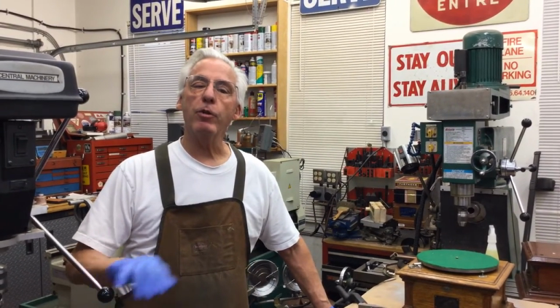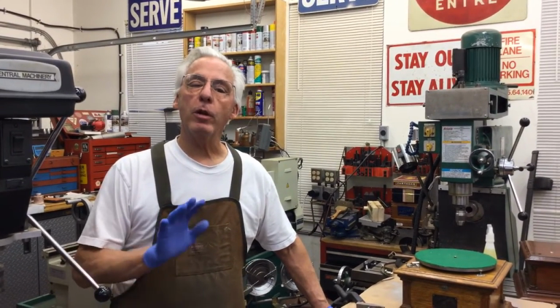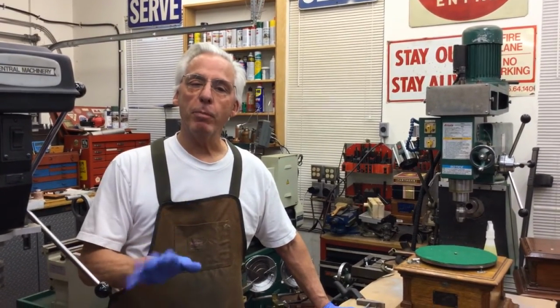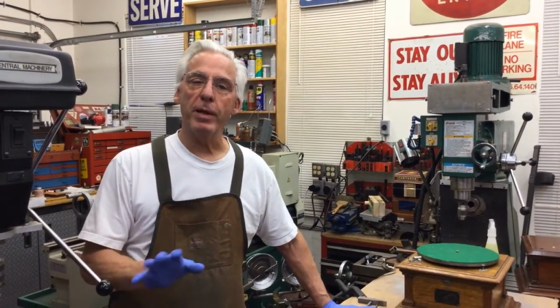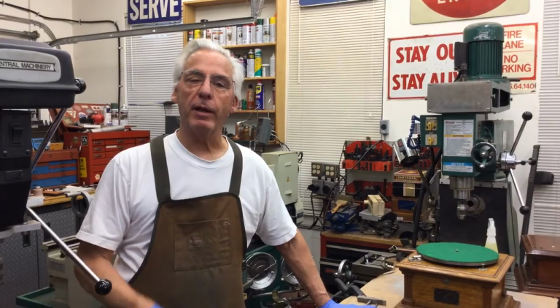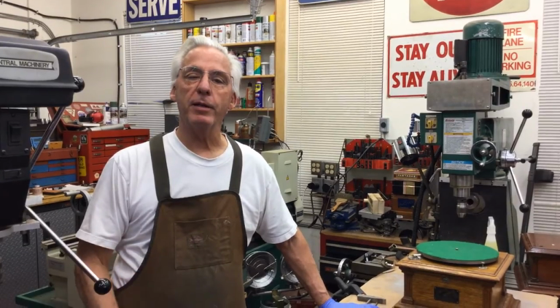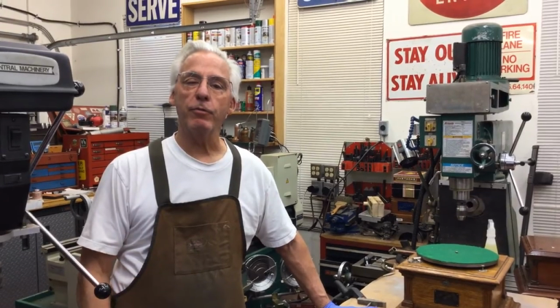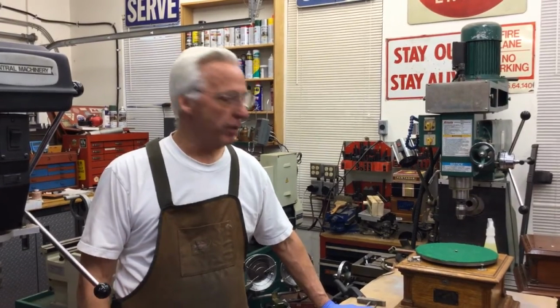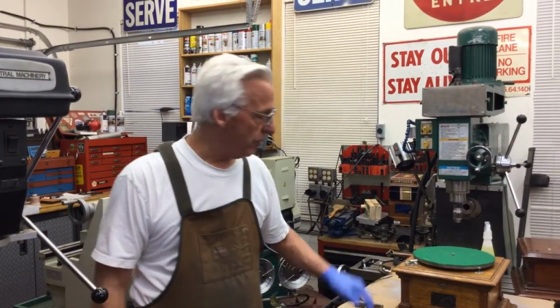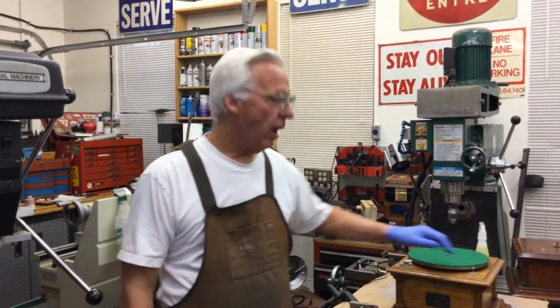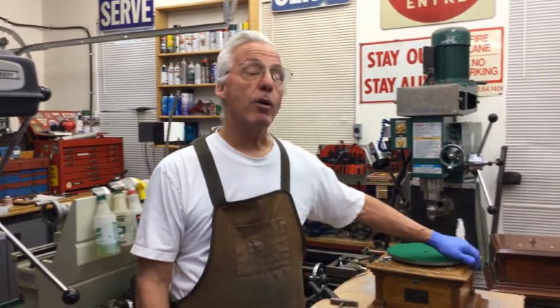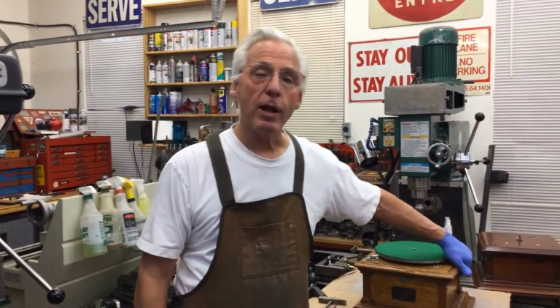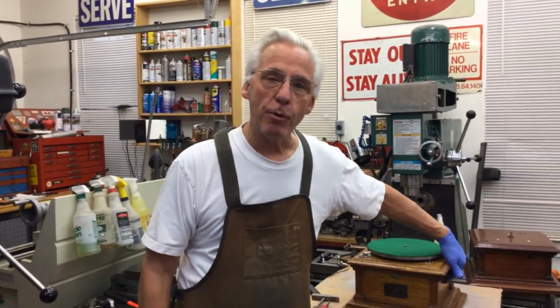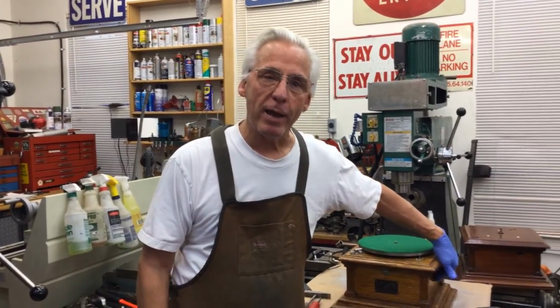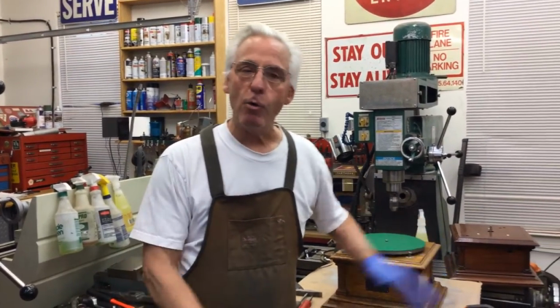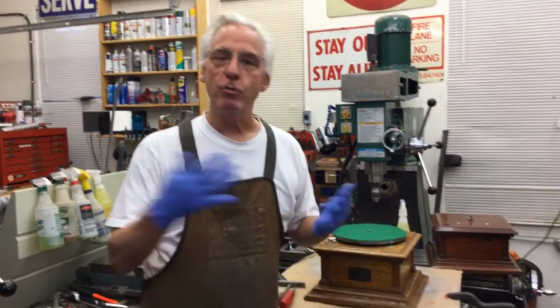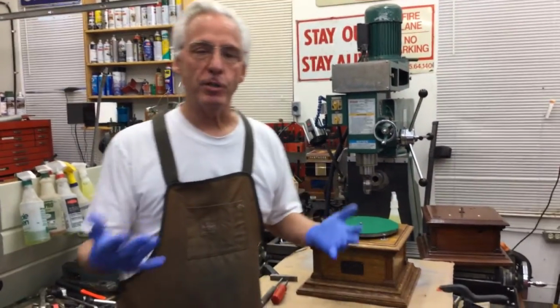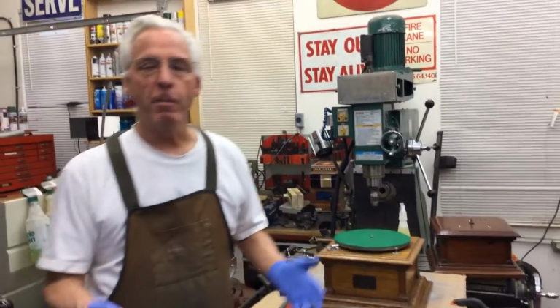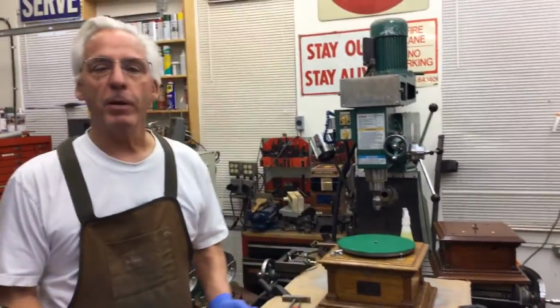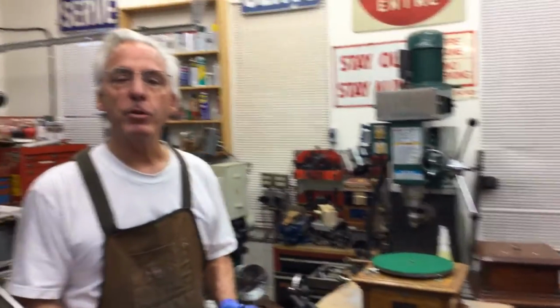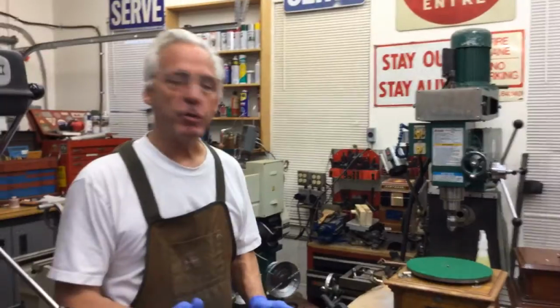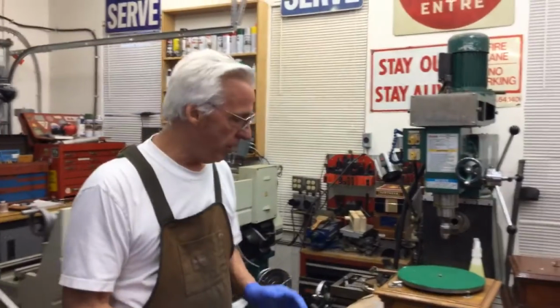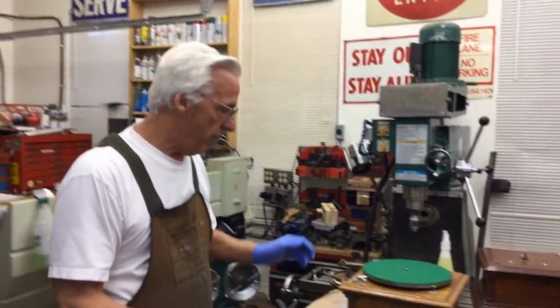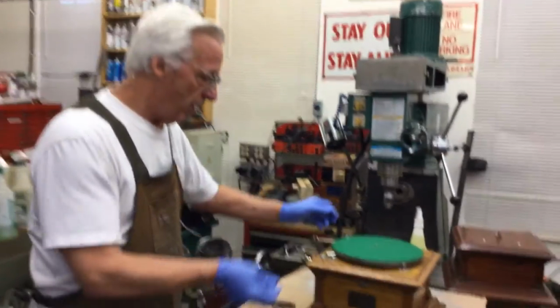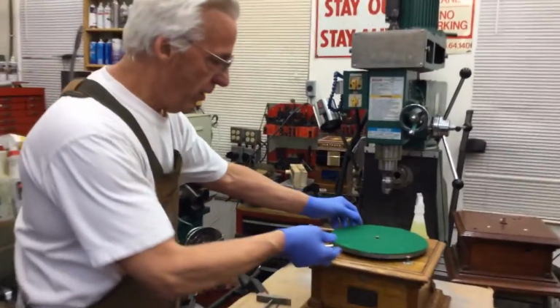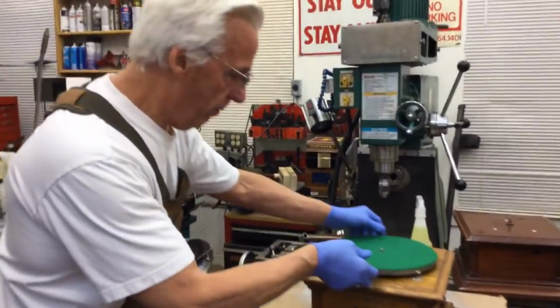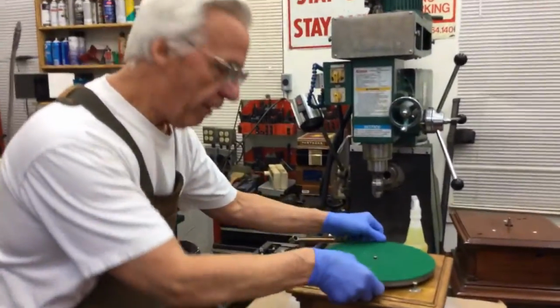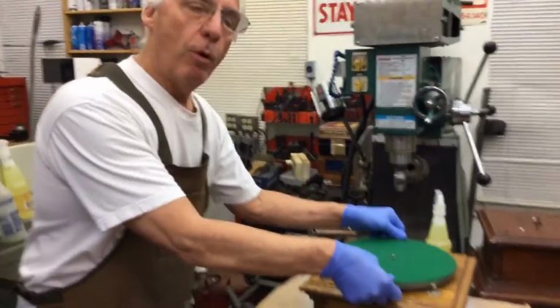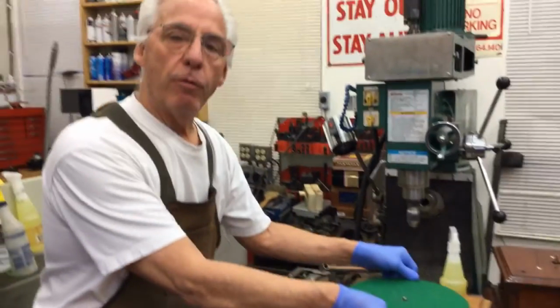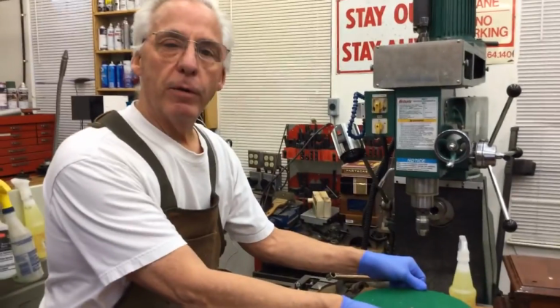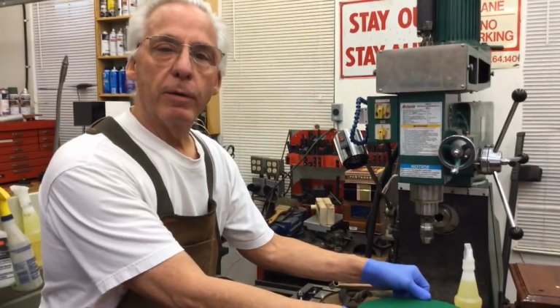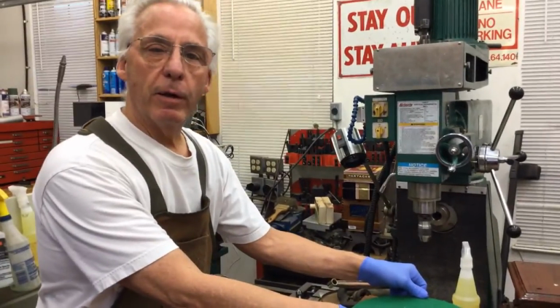I'm going to show you how to get the motor out of this. You don't want to be a poopy head like I did in a few videos — I already got the crank out. But I'm going to show you something. First, take the crank out.